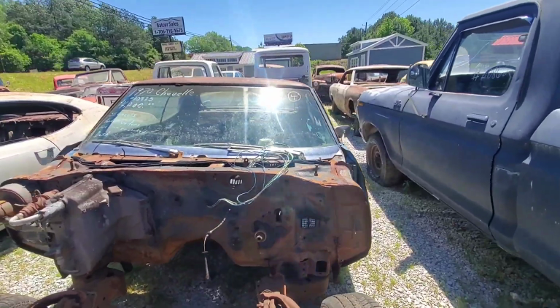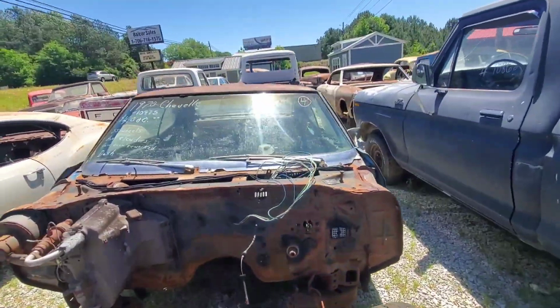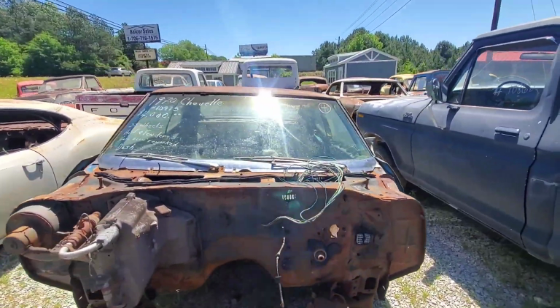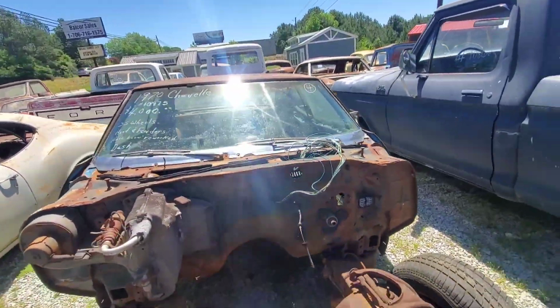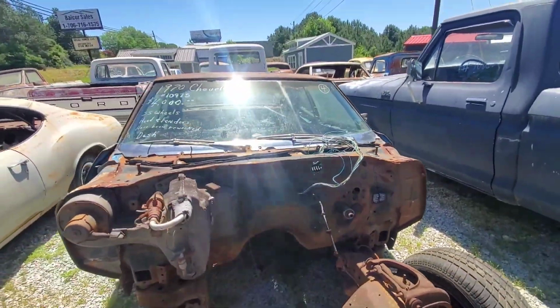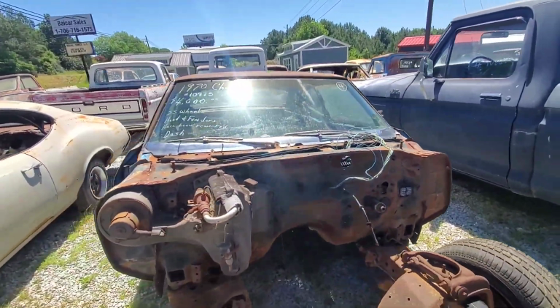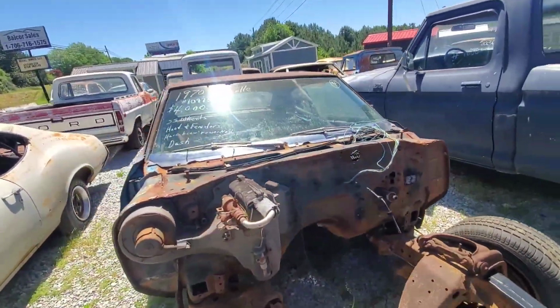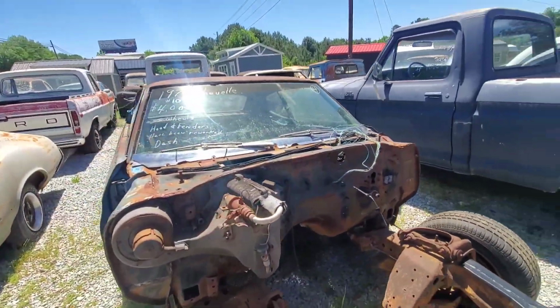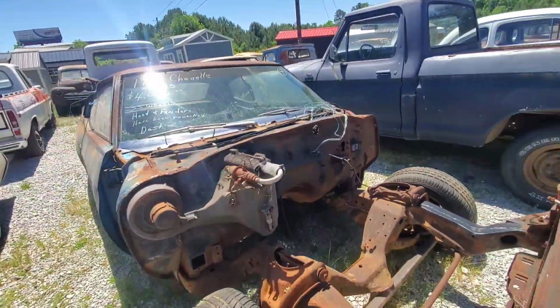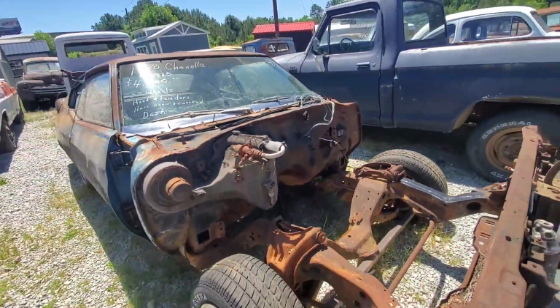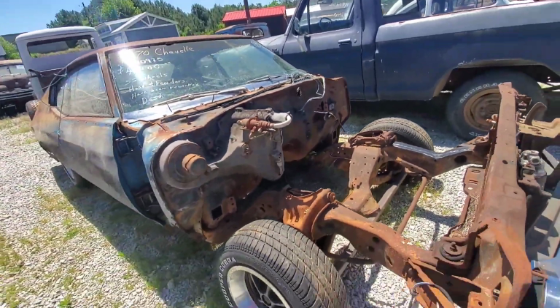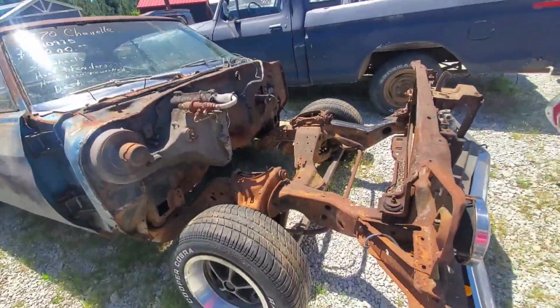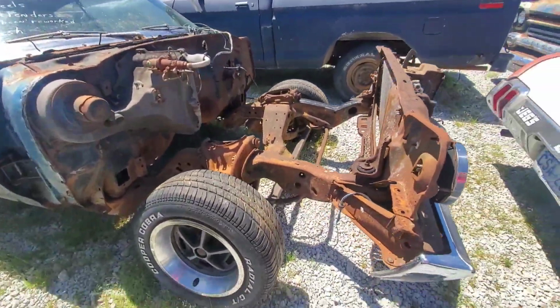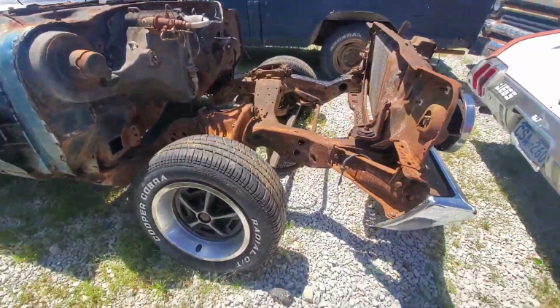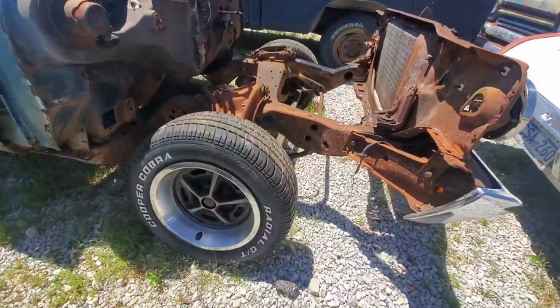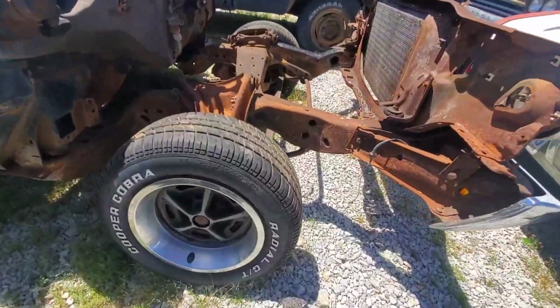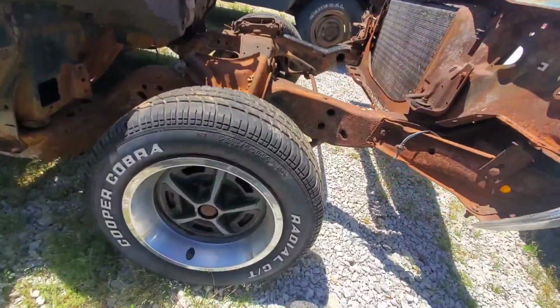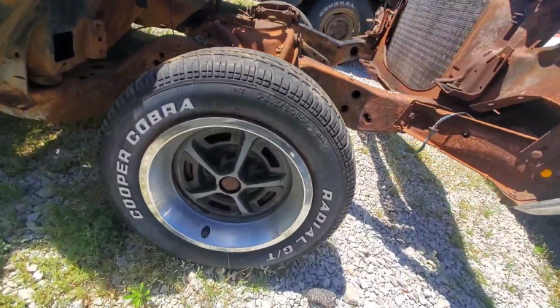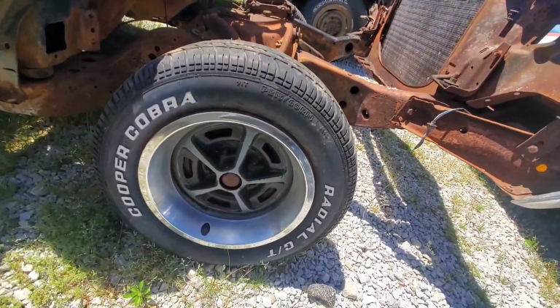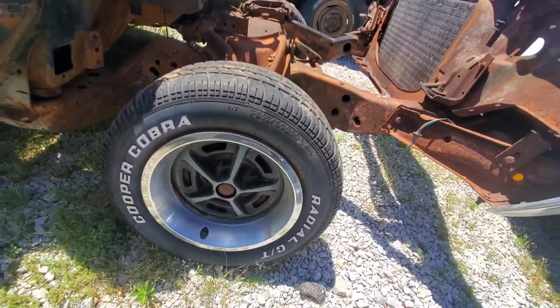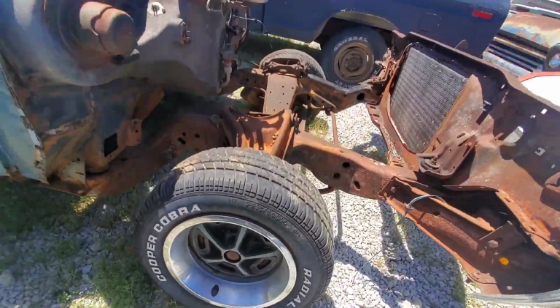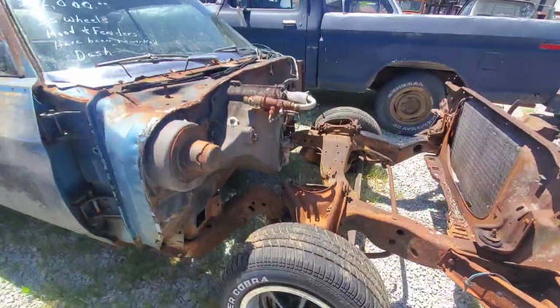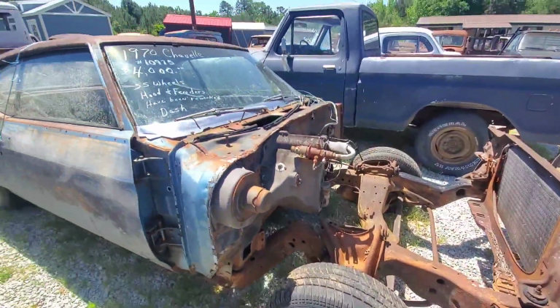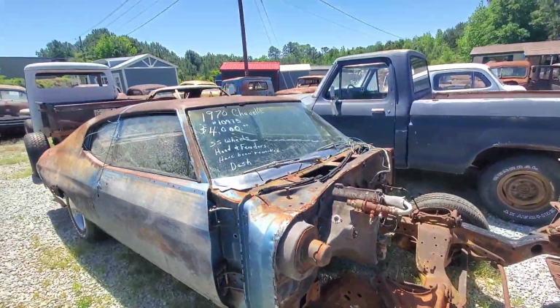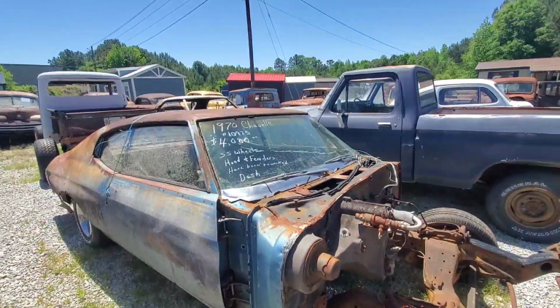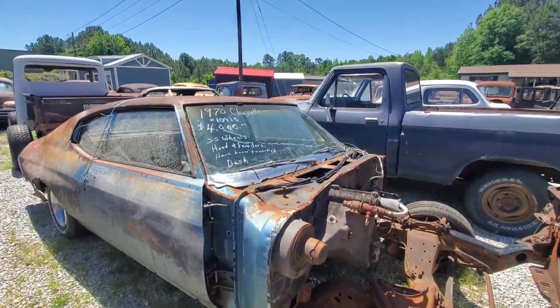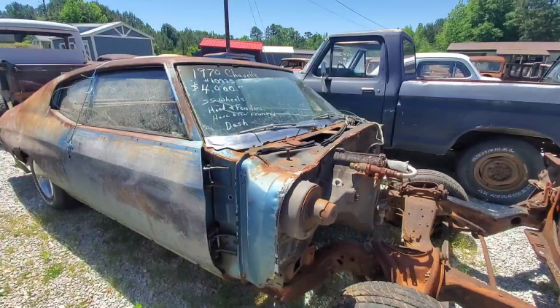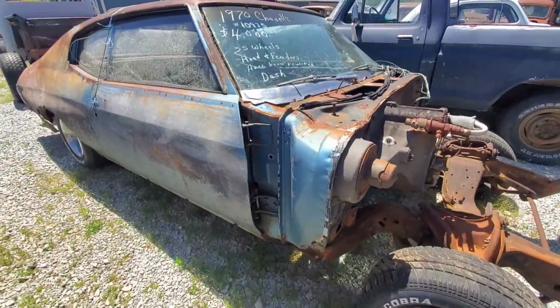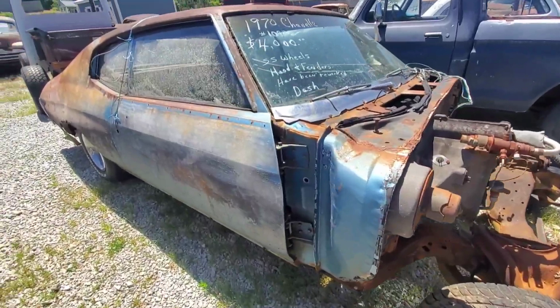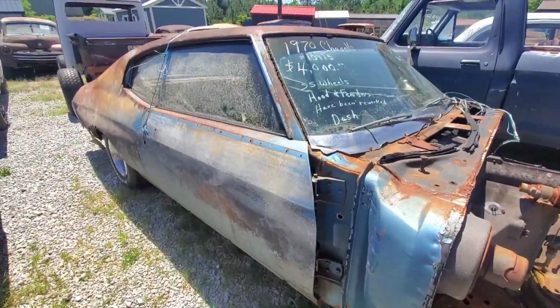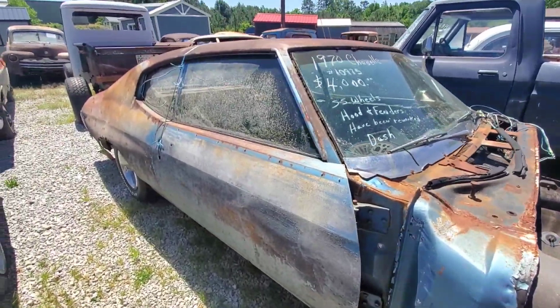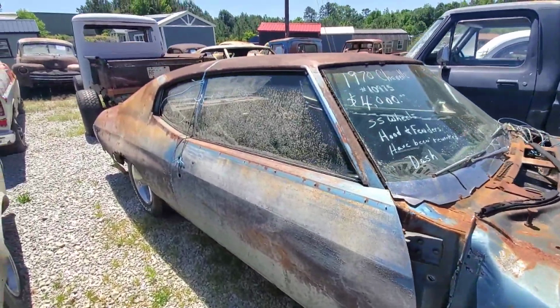It's got SS wheels, hood, fenders. One of the fenders has been reworked. It's got a dash. These wheels are really nice — they're expensive in themselves. If you have any questions about it, you can let me know.